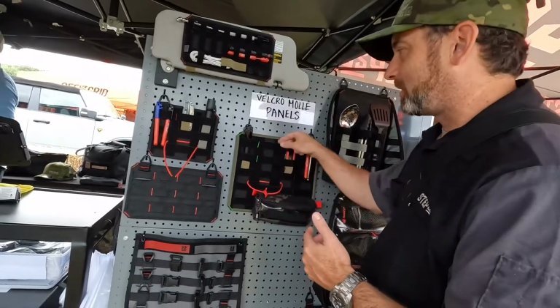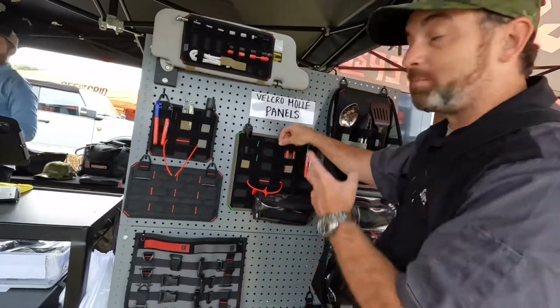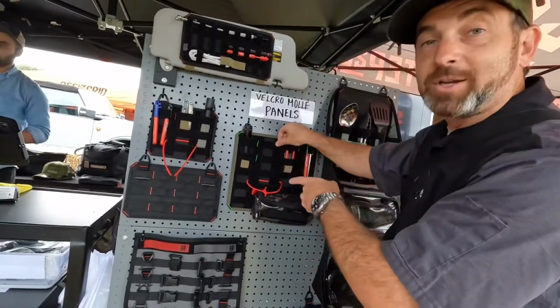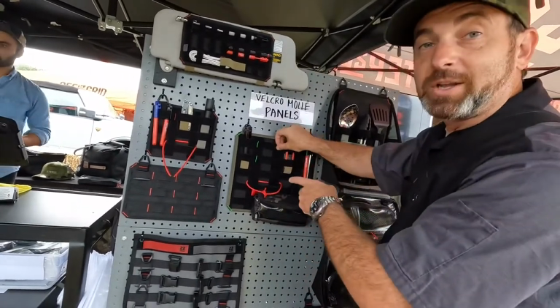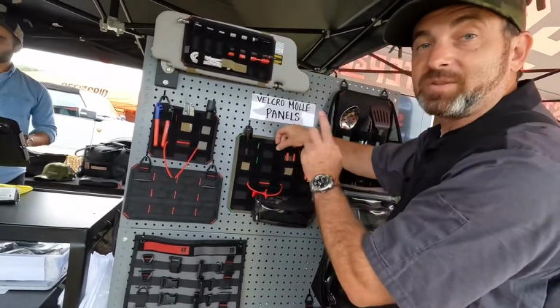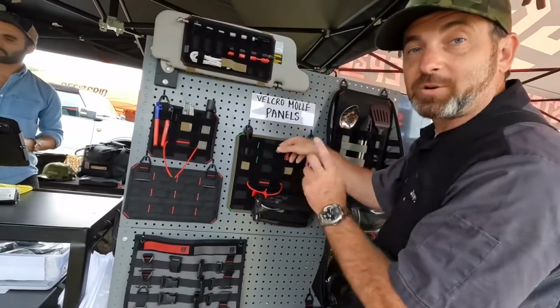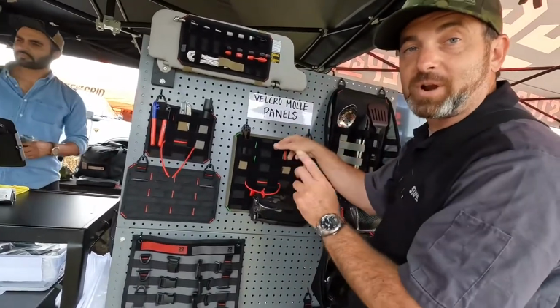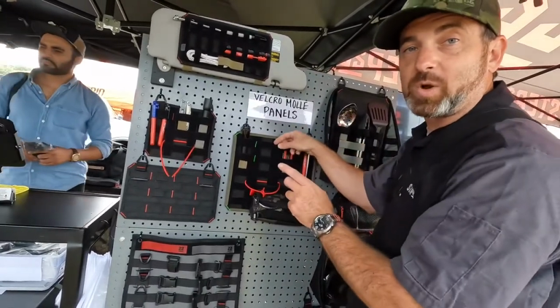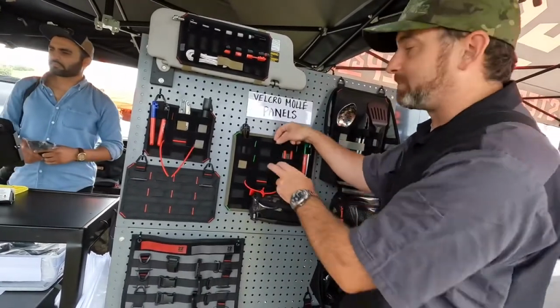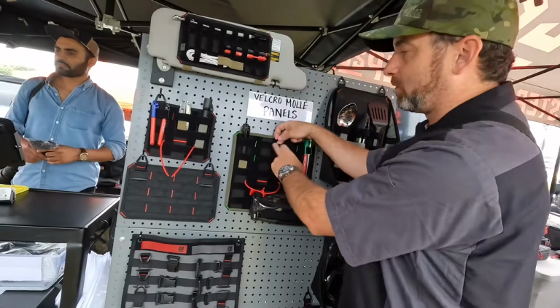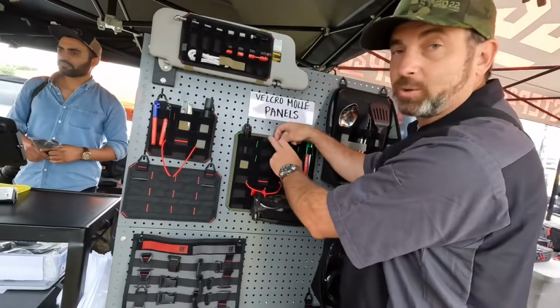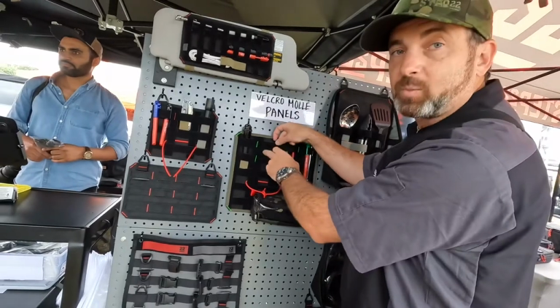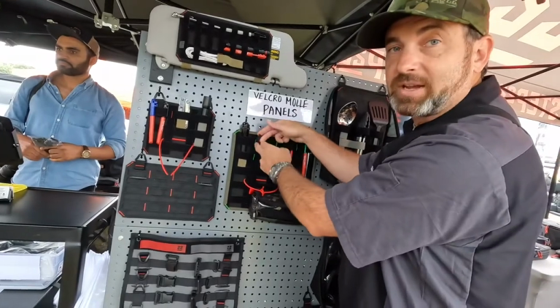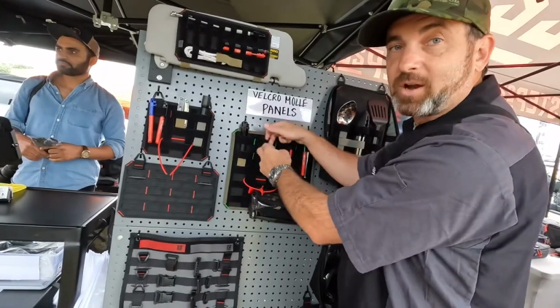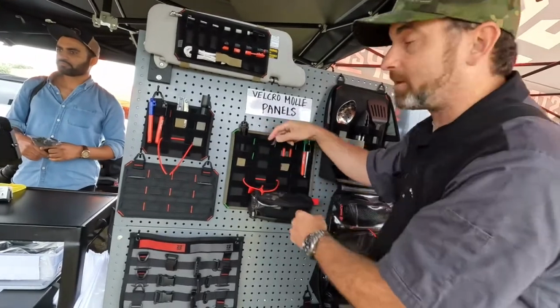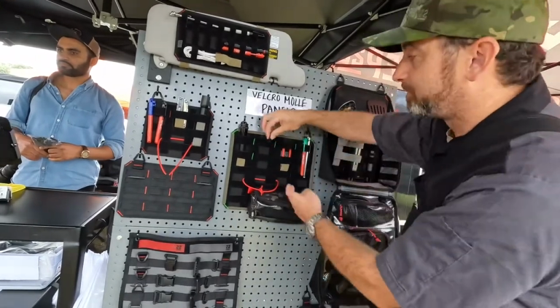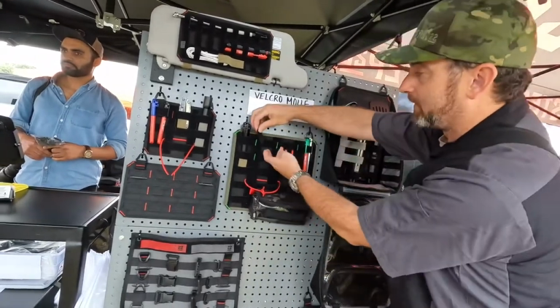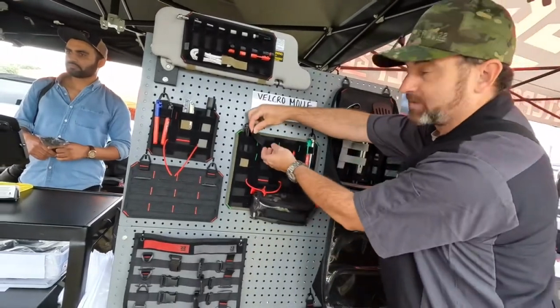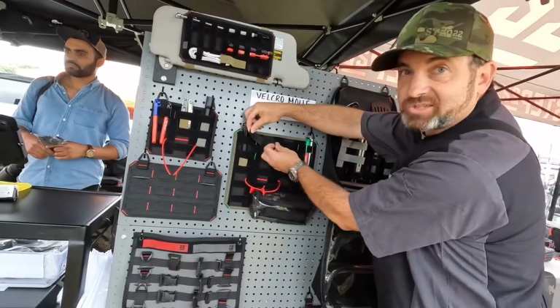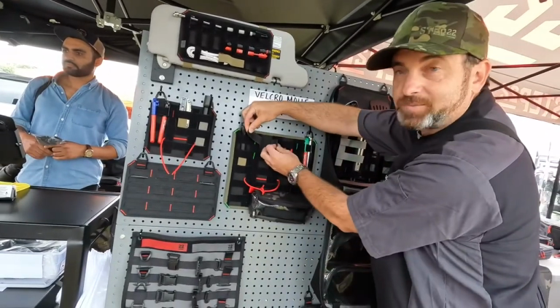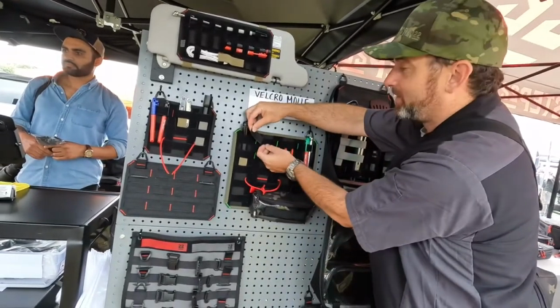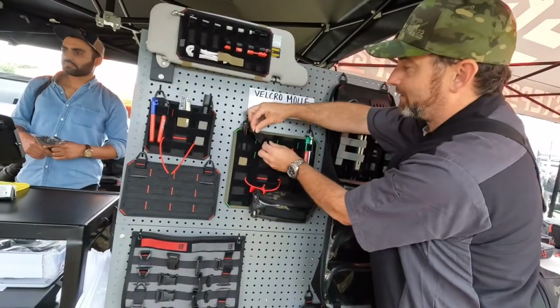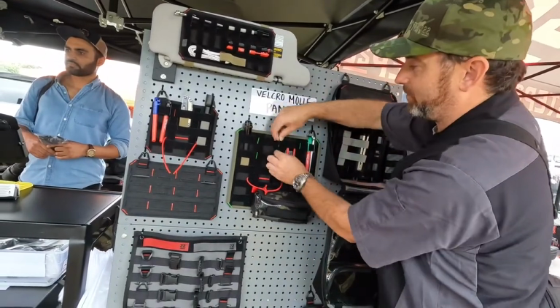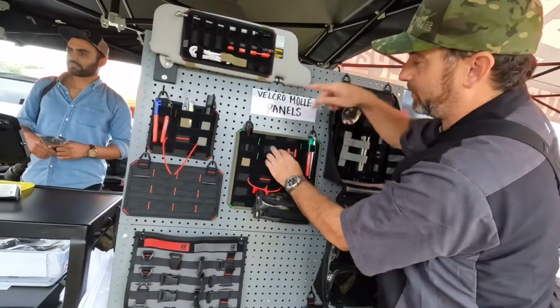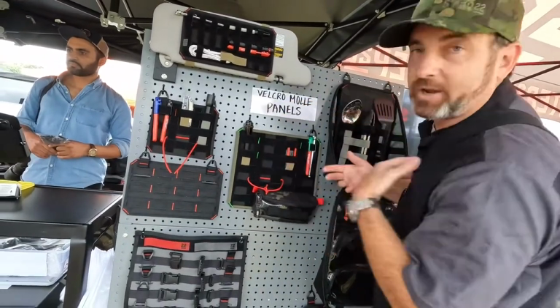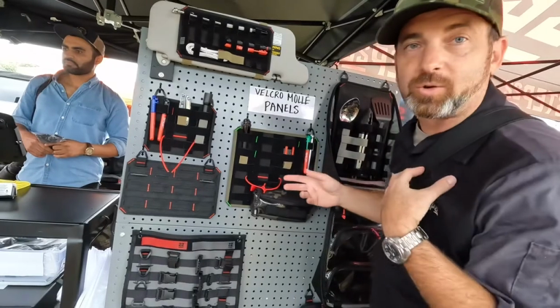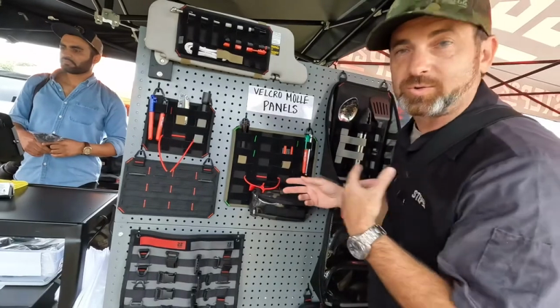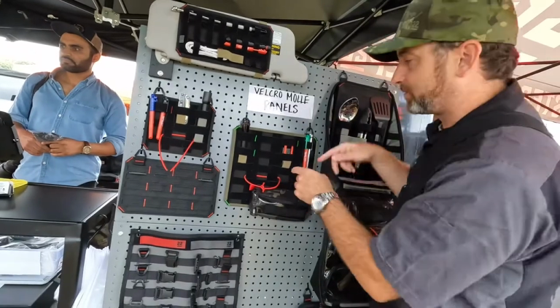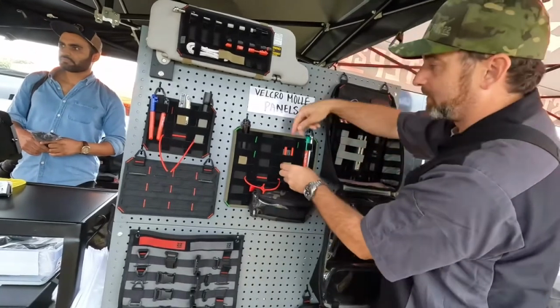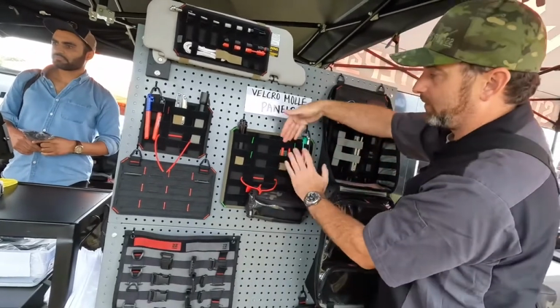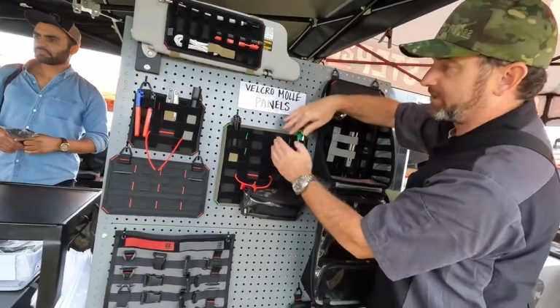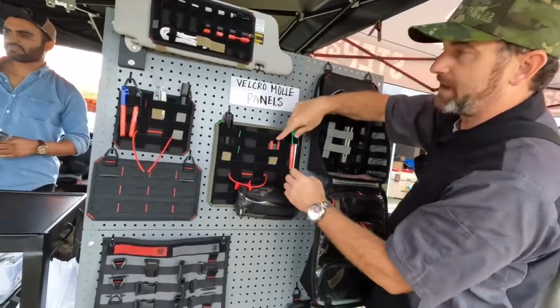So MOLLE grid, Velcro brand one wrap — loop on one side, hook on the other, and it's adjustable. So you can build what I call little holsters, you can adjust them out.